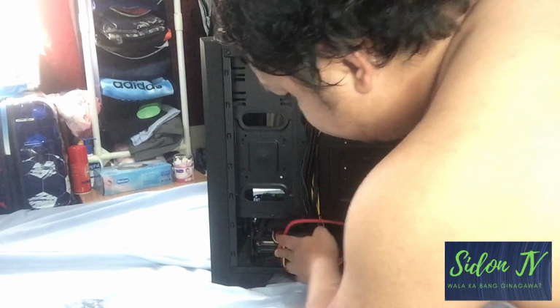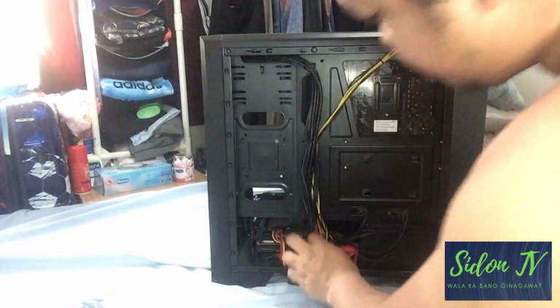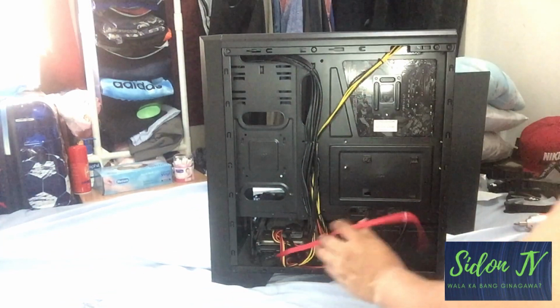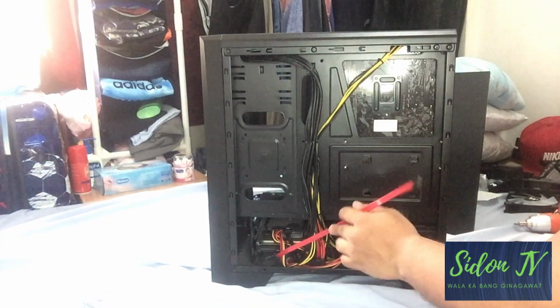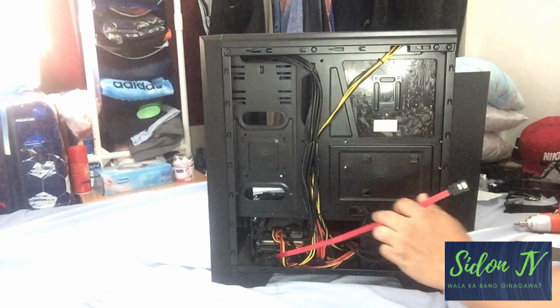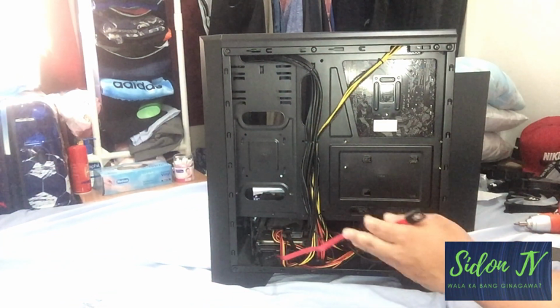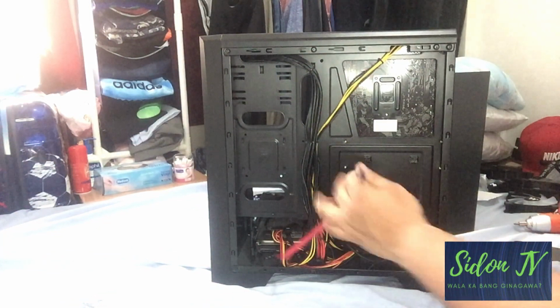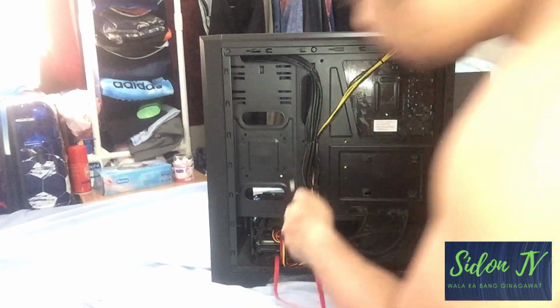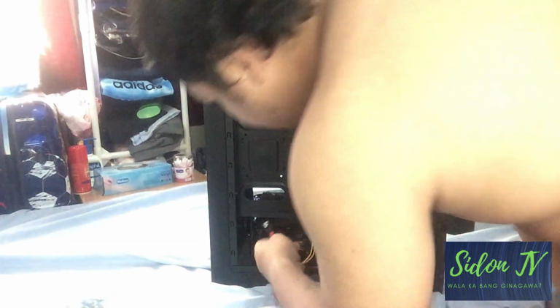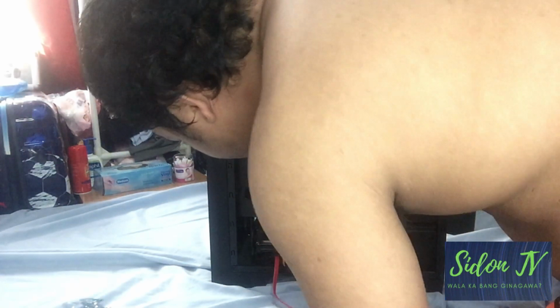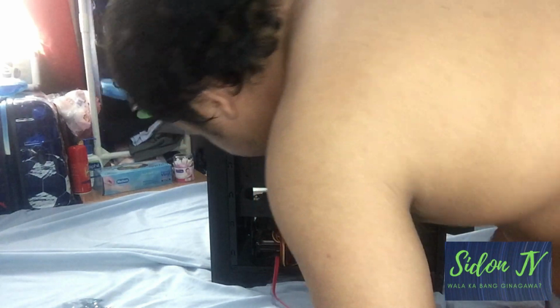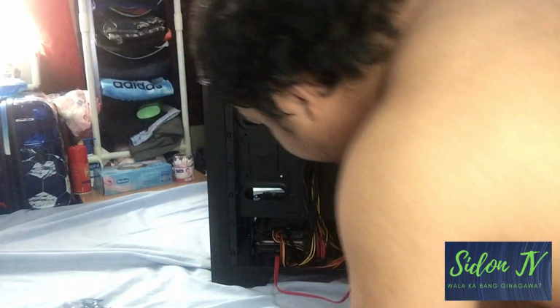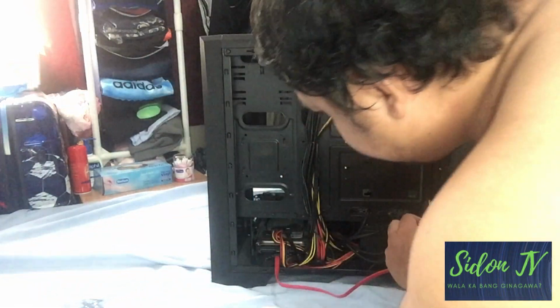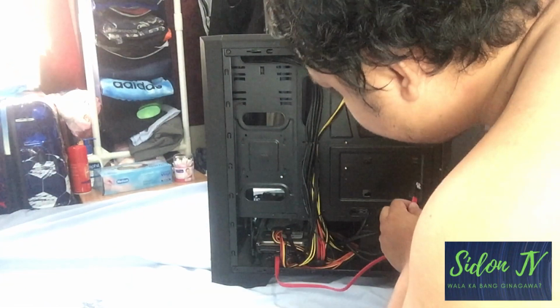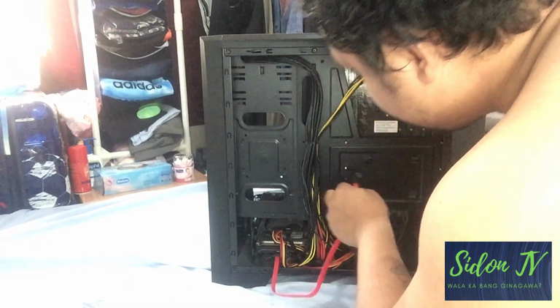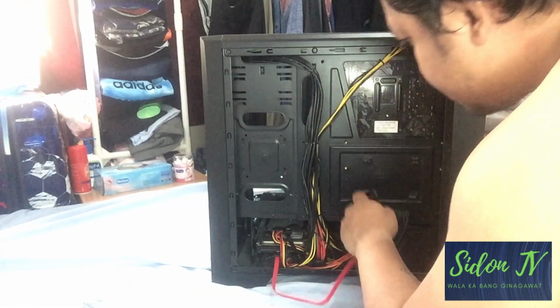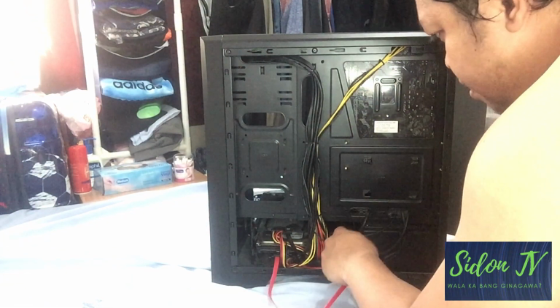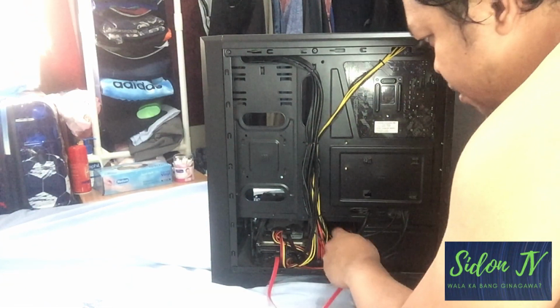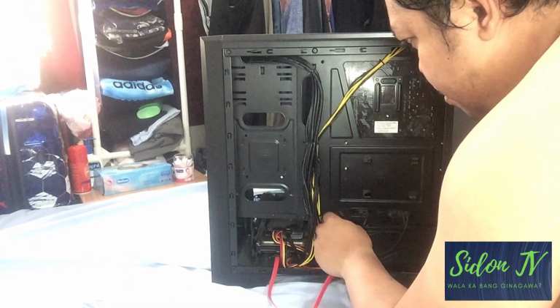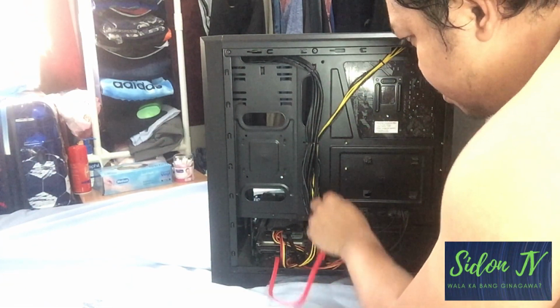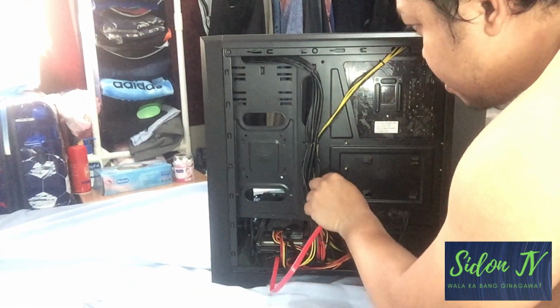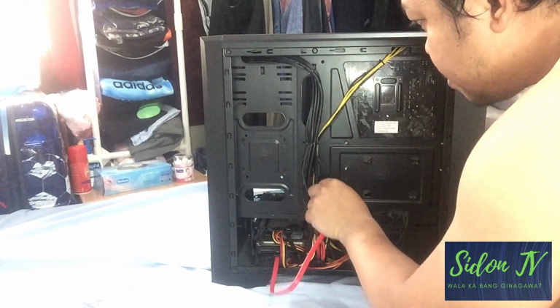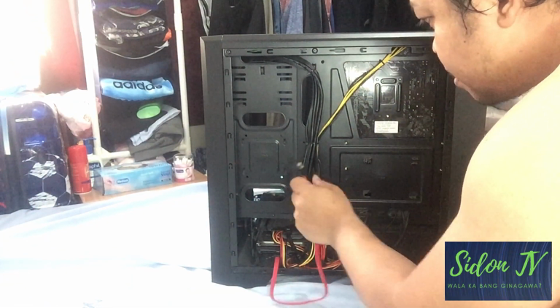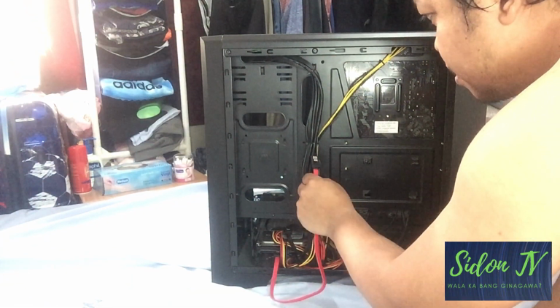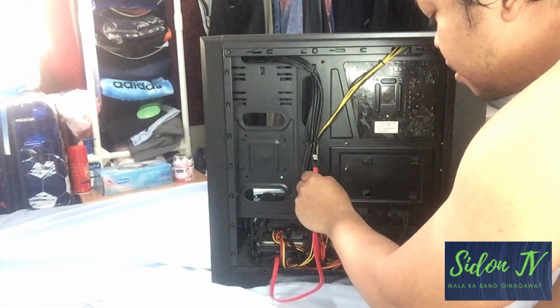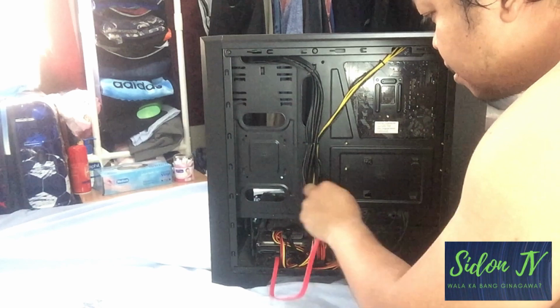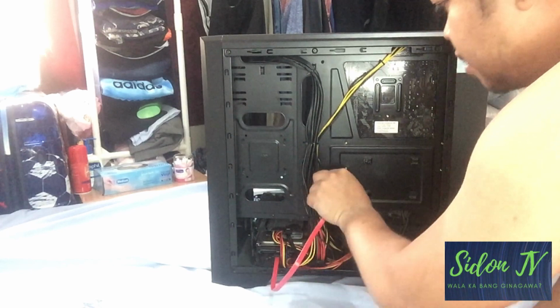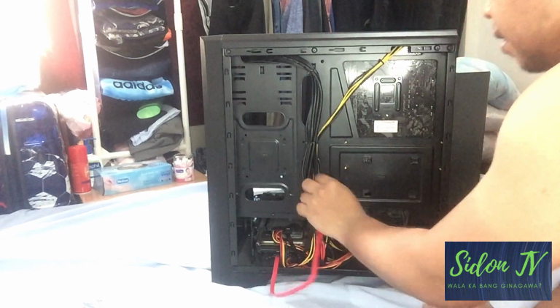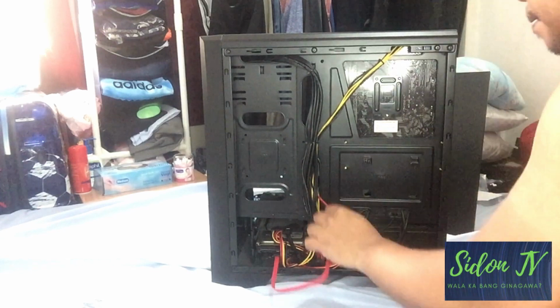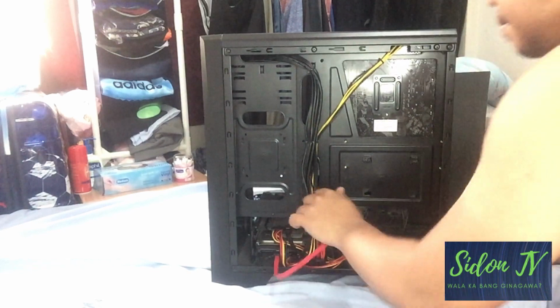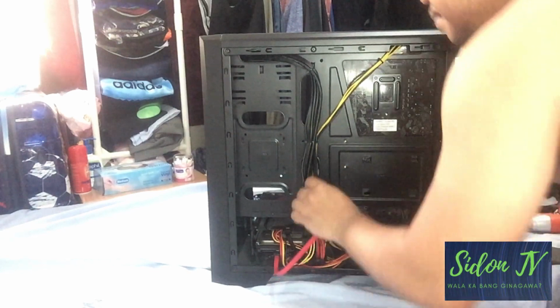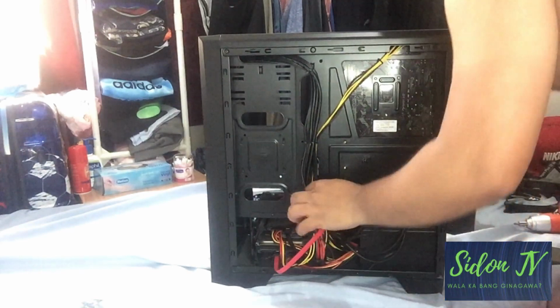There are only two ports in your HDD, so it will be easy for you even if you are new in the PC world — the data port and the power port.